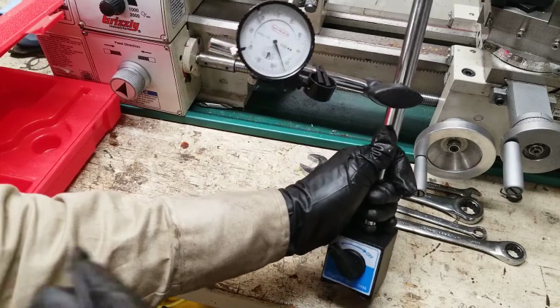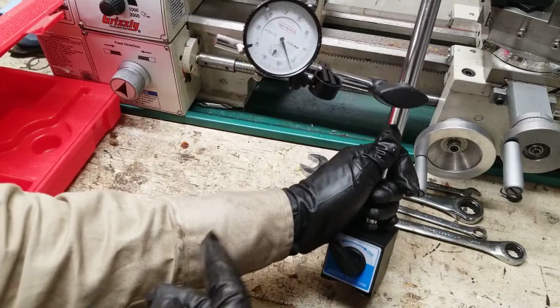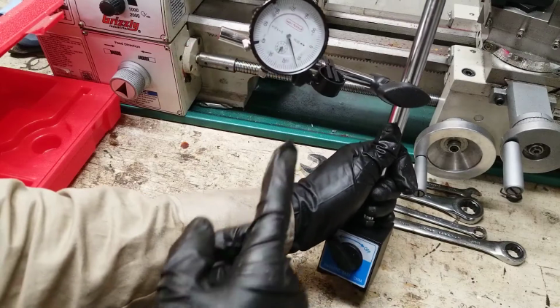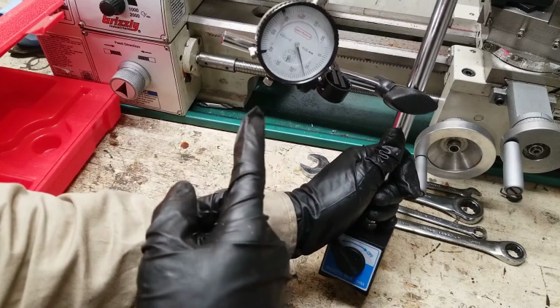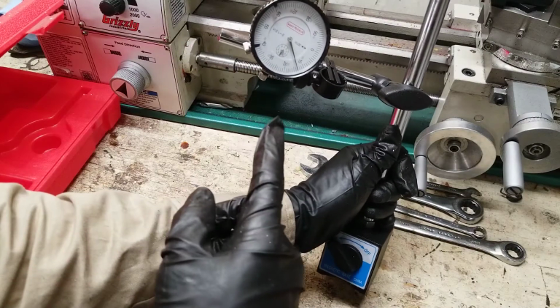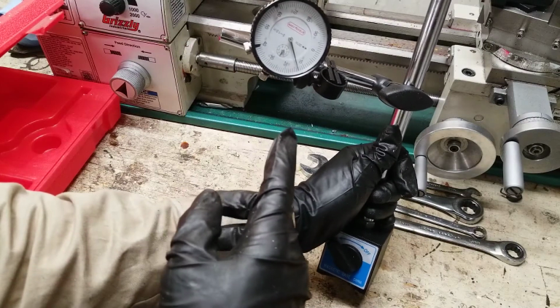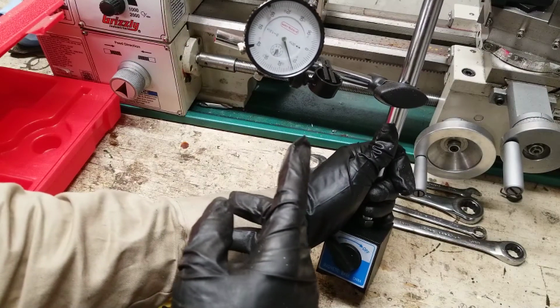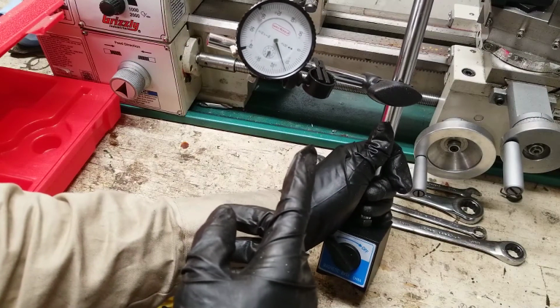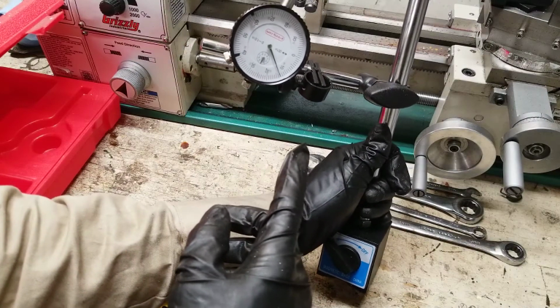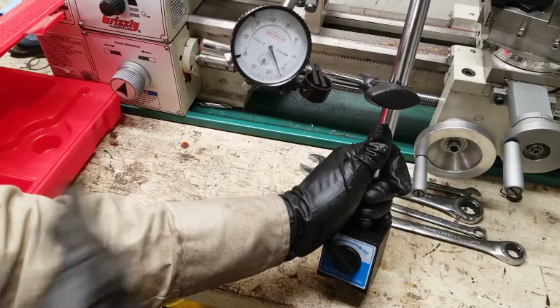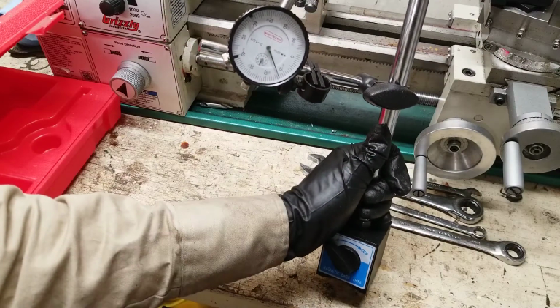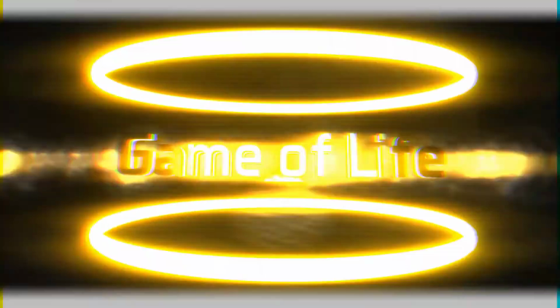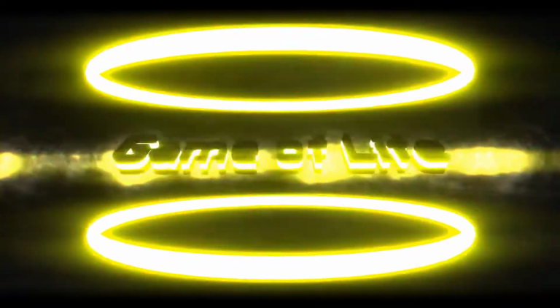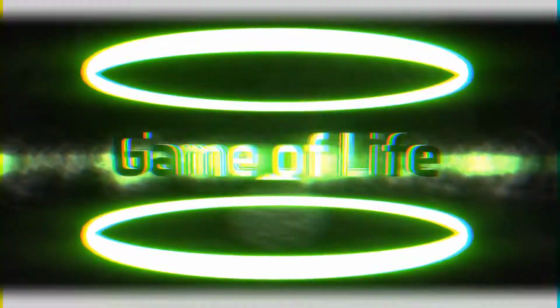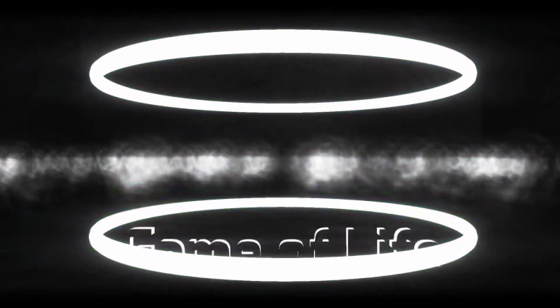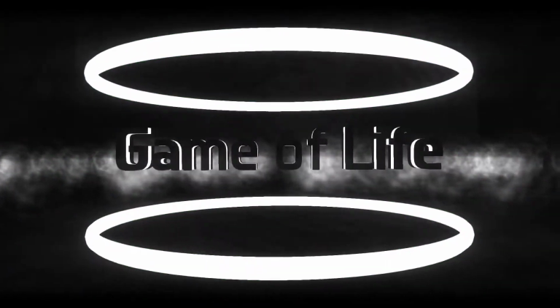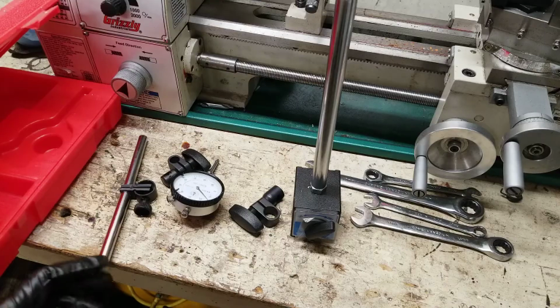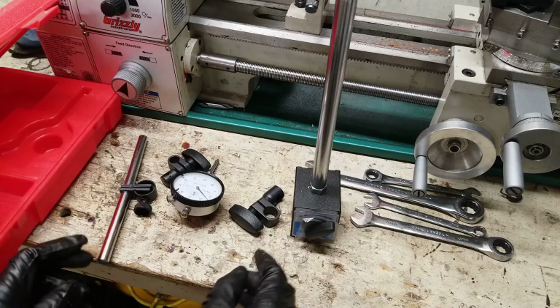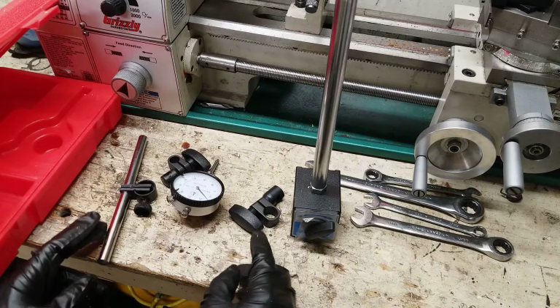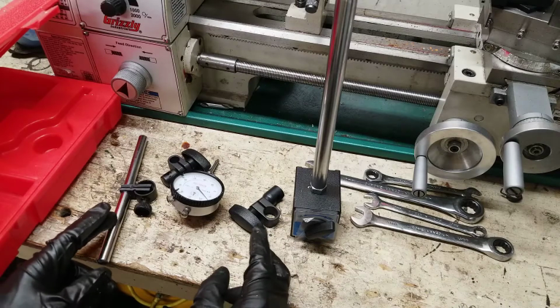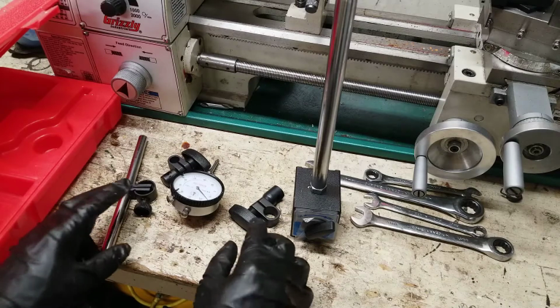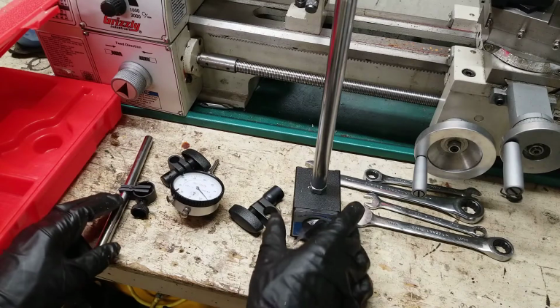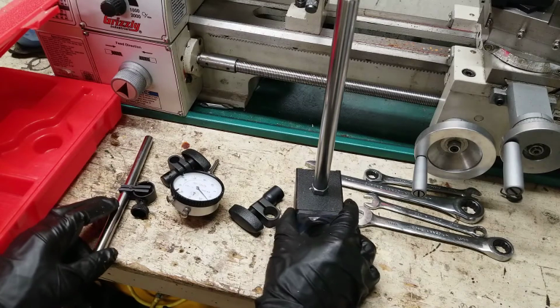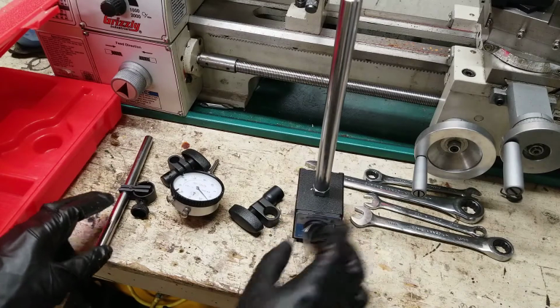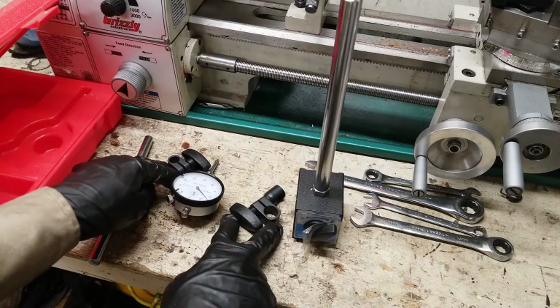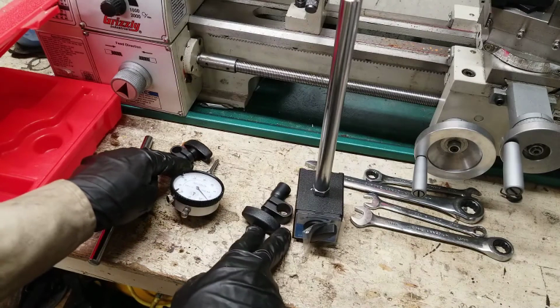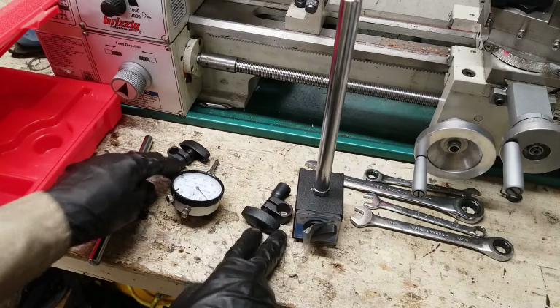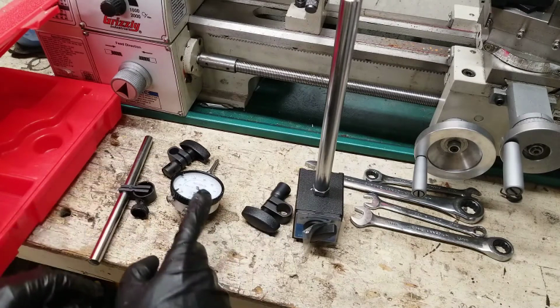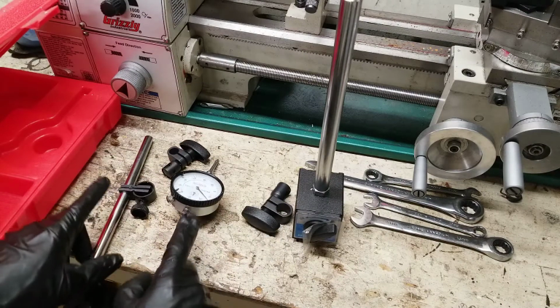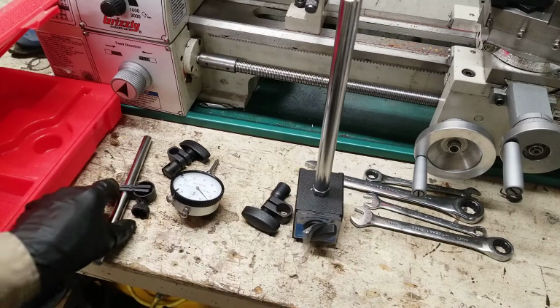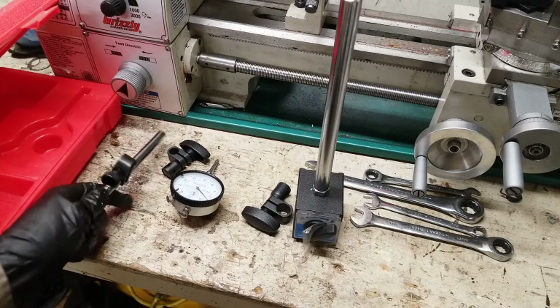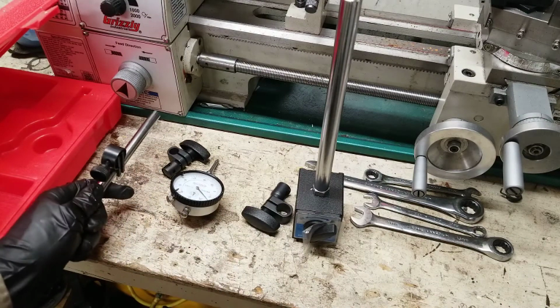In this video I show you how to take your dial gauge out of your box and assemble it quickly. When you receive your dial it should look something like this. It'll have a base, two holder pieces, a dial, and another post.